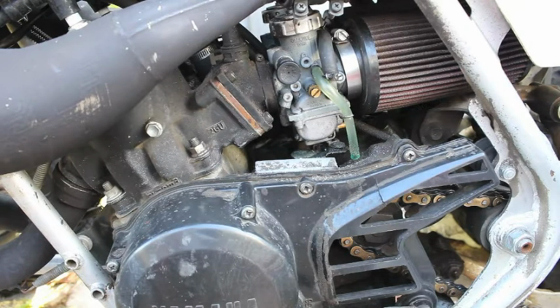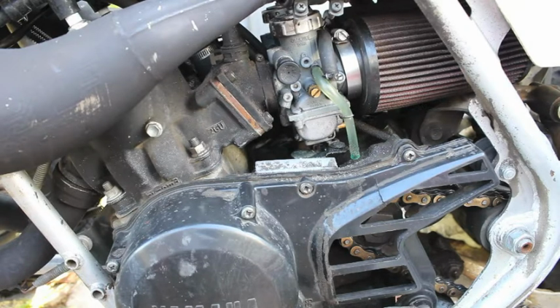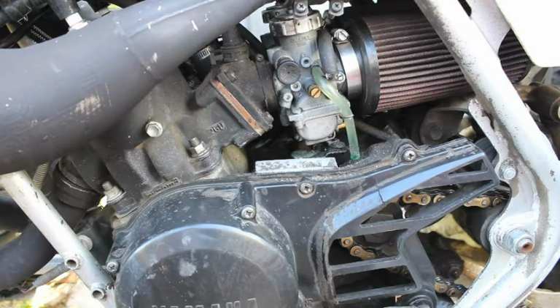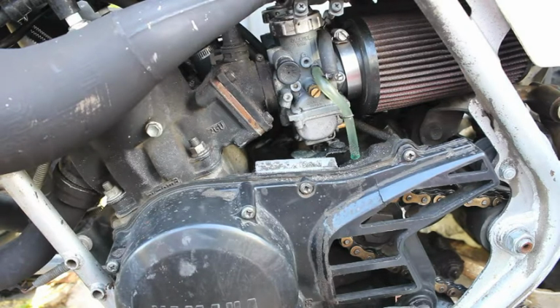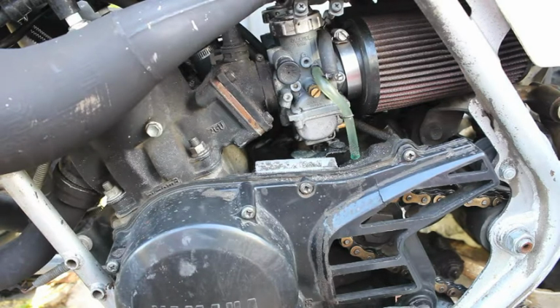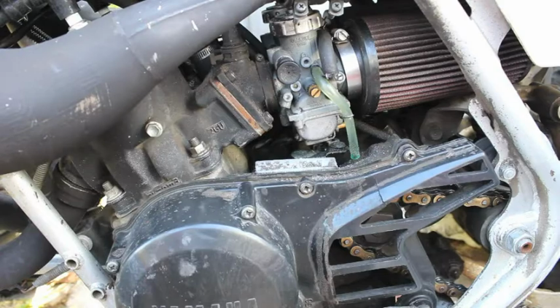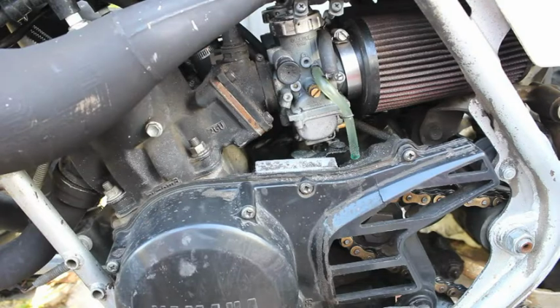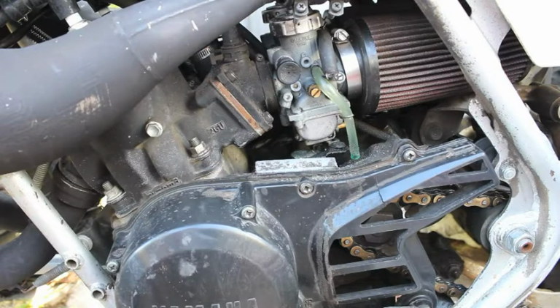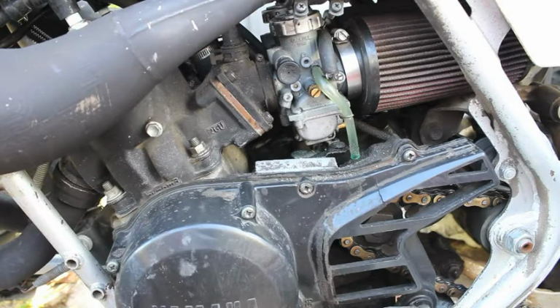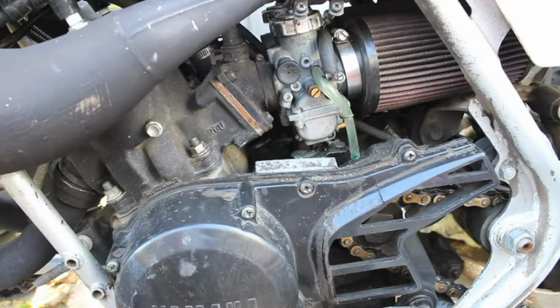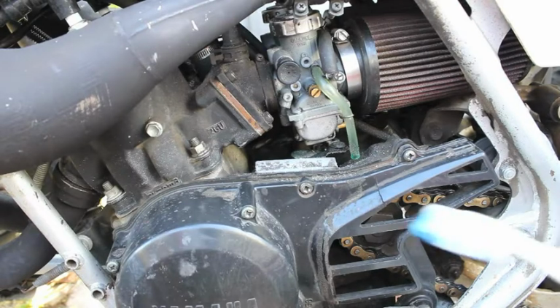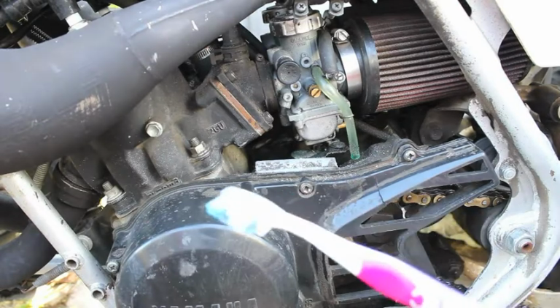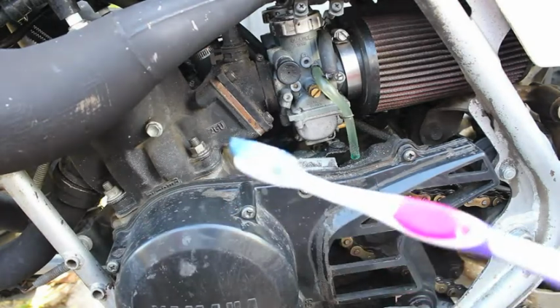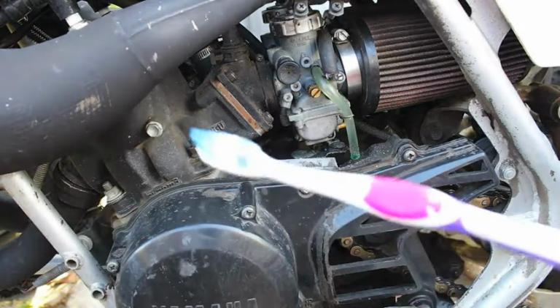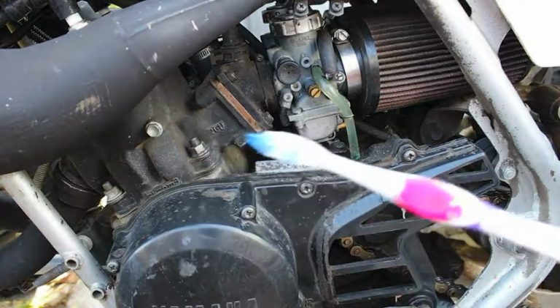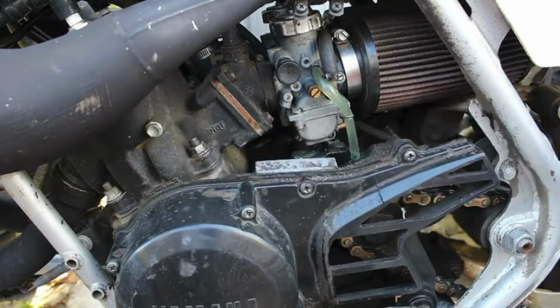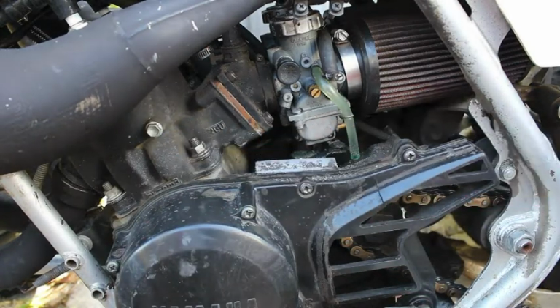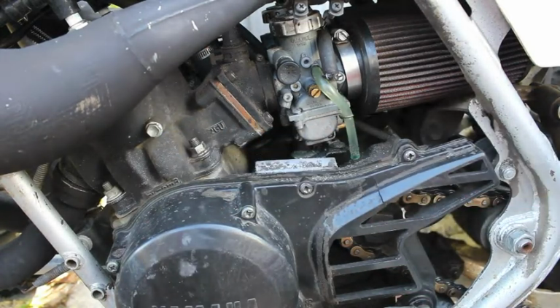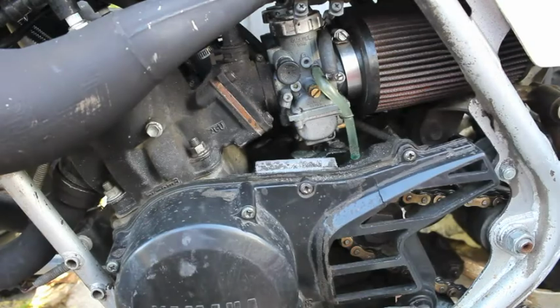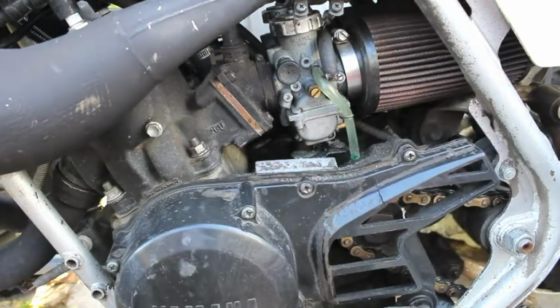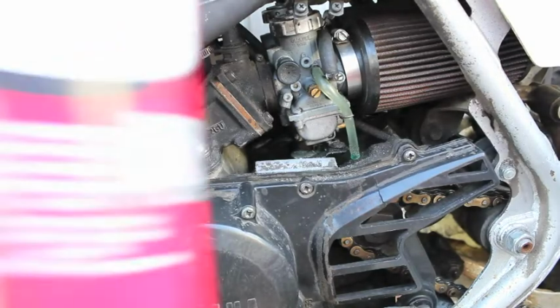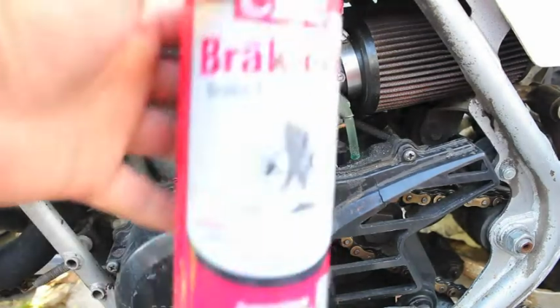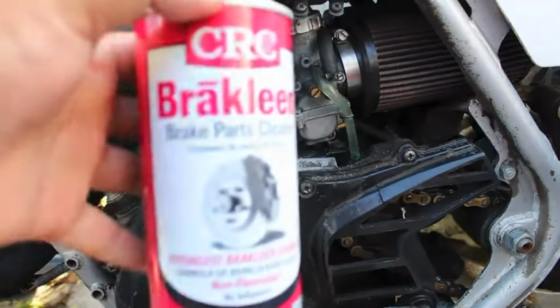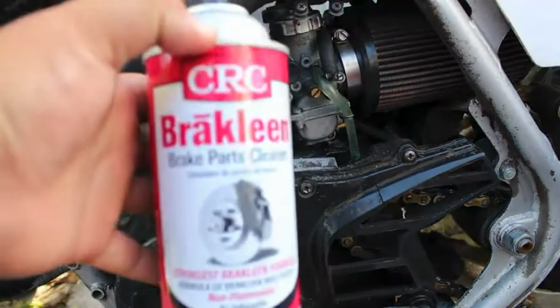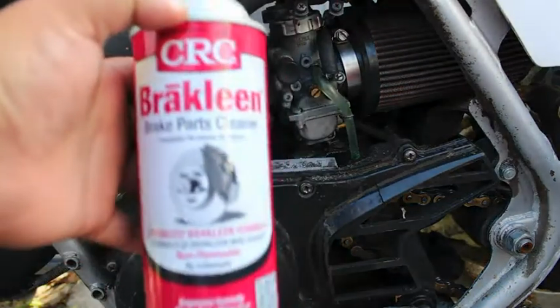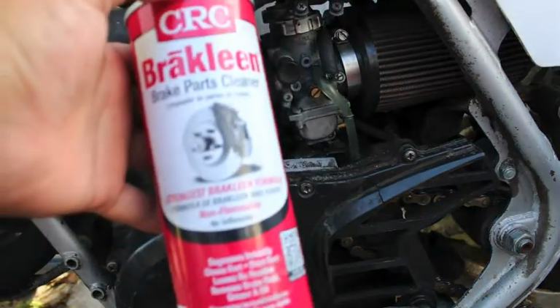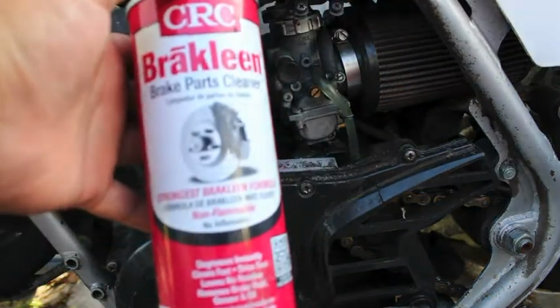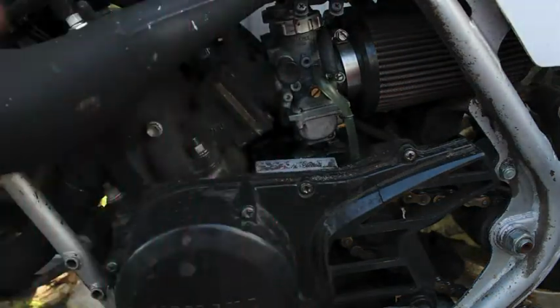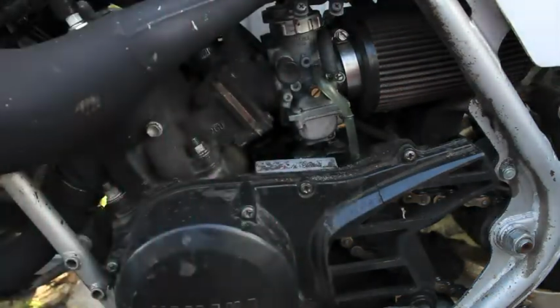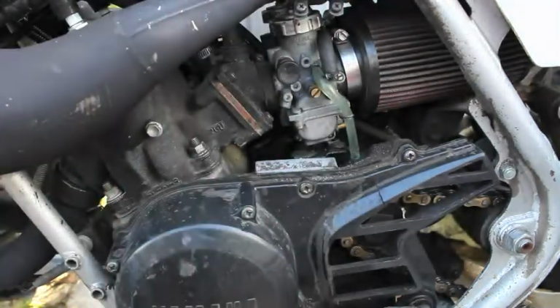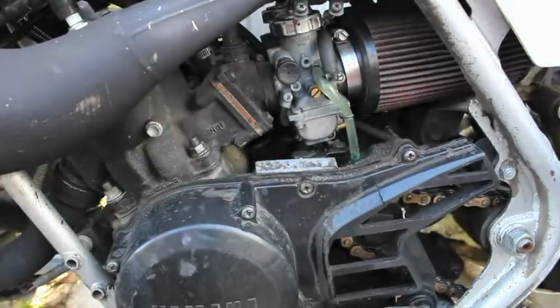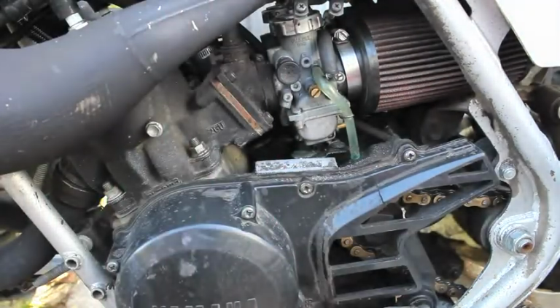All you need is number one, a toothbrush. Number two, some brake cleaner. That's all.